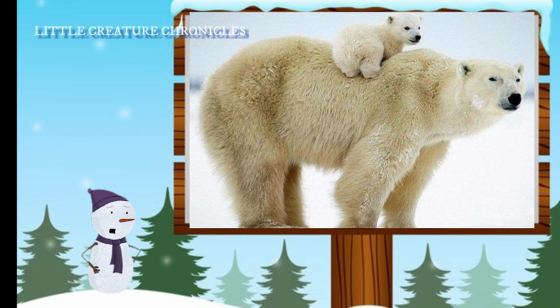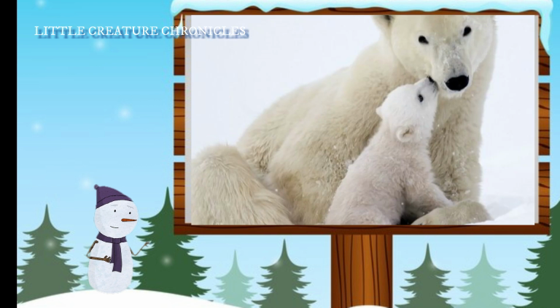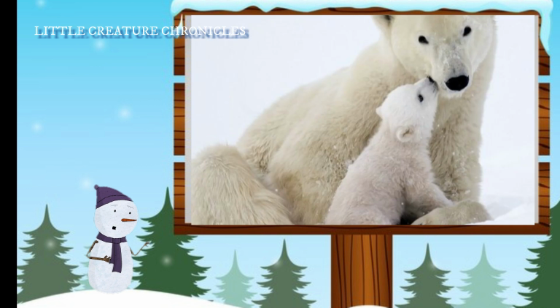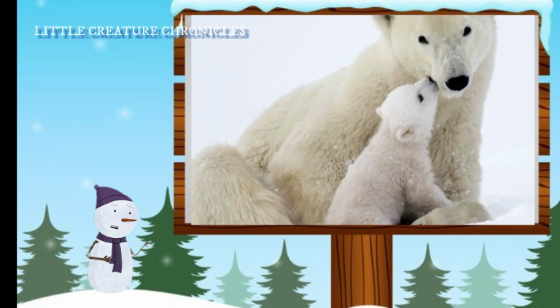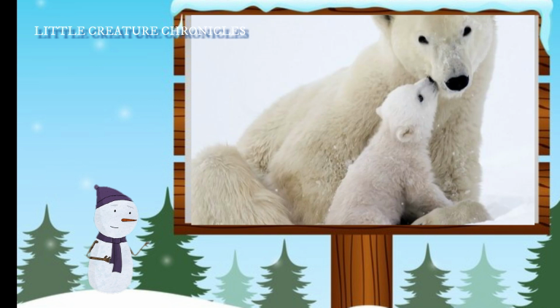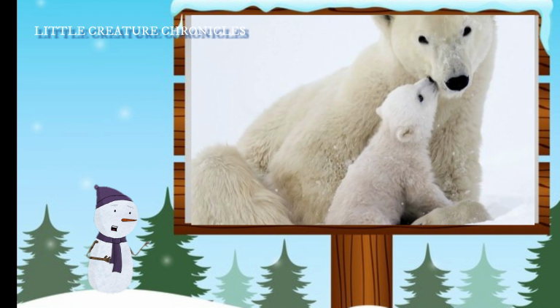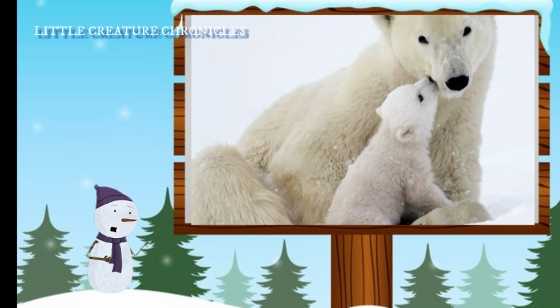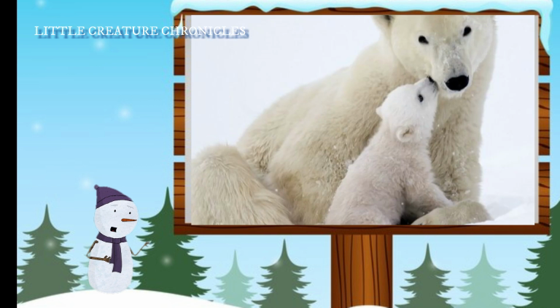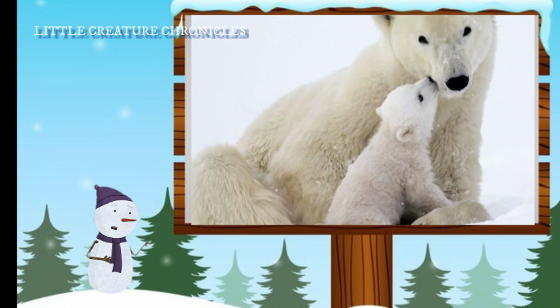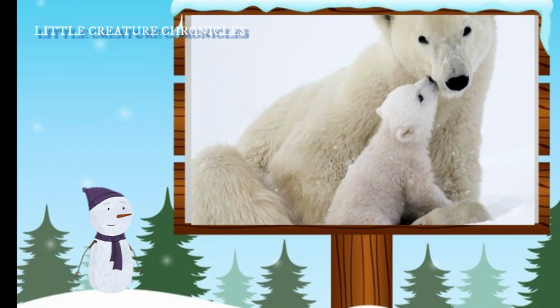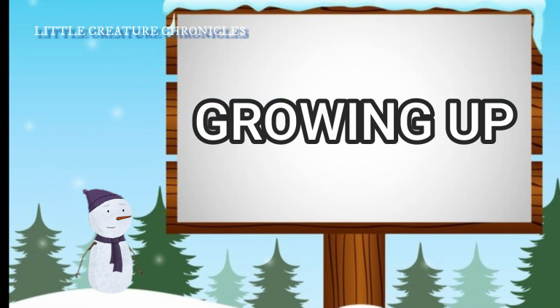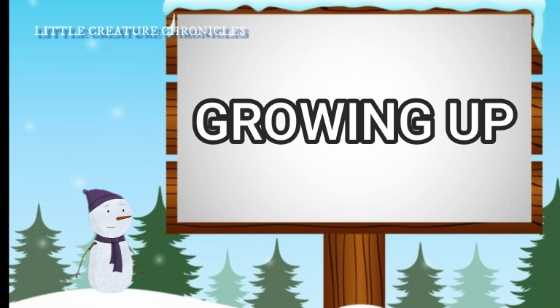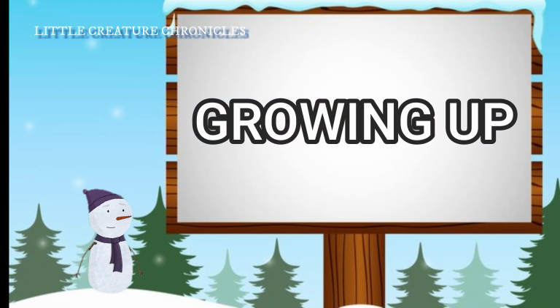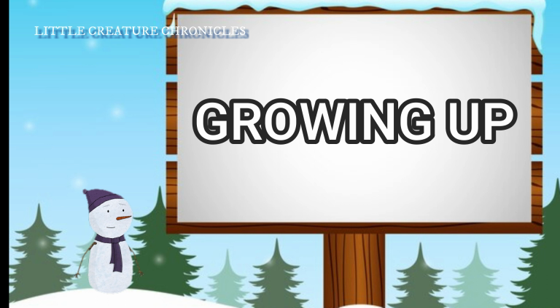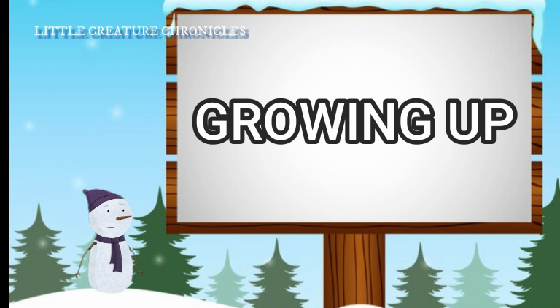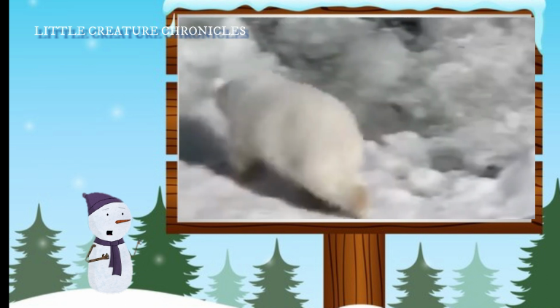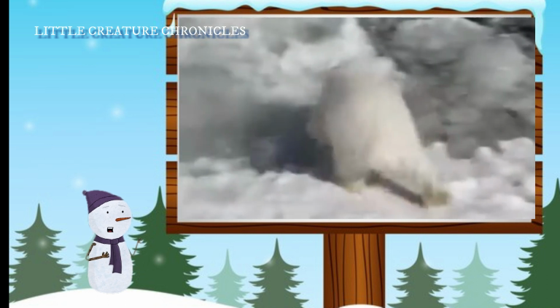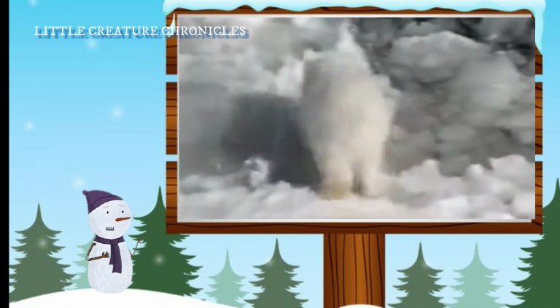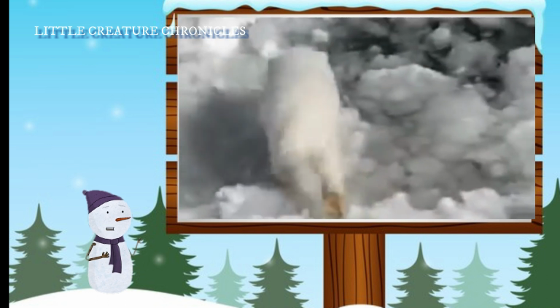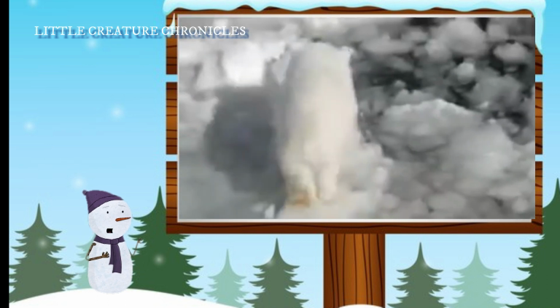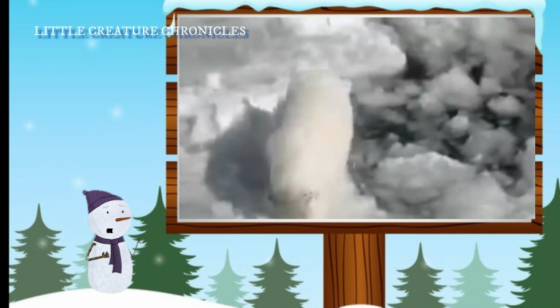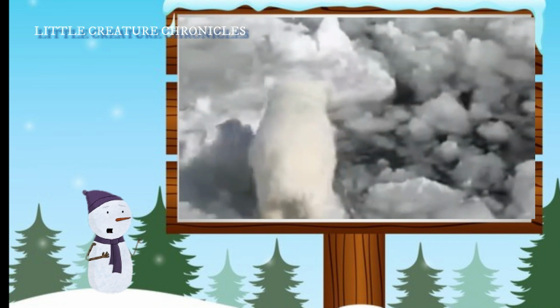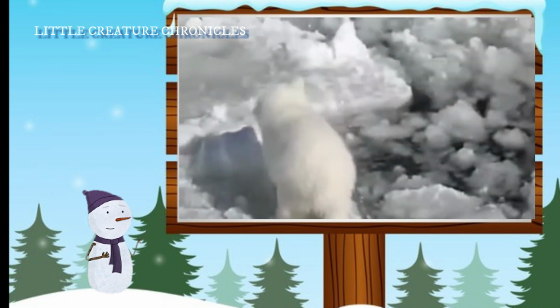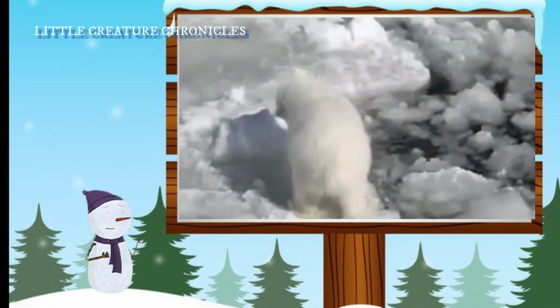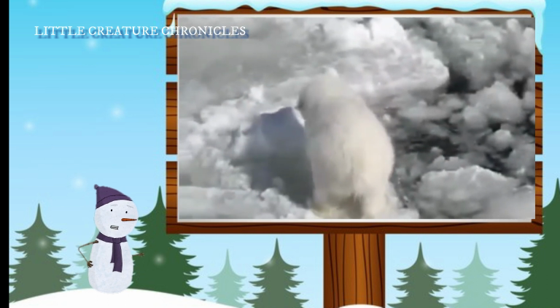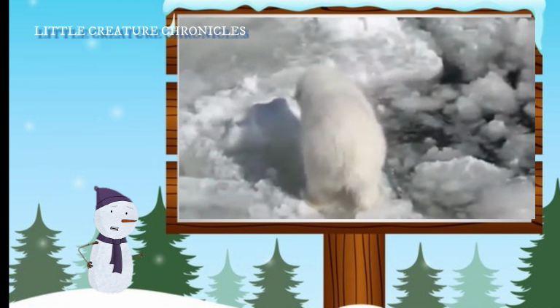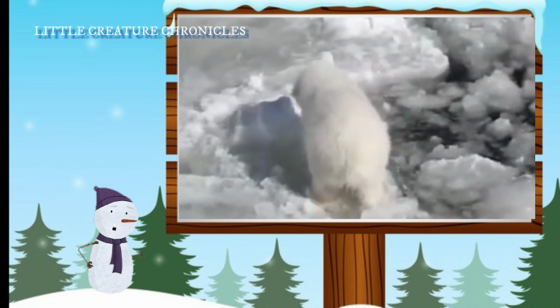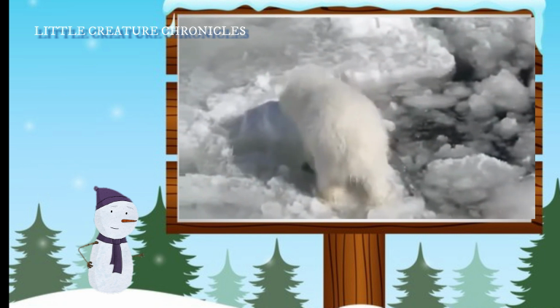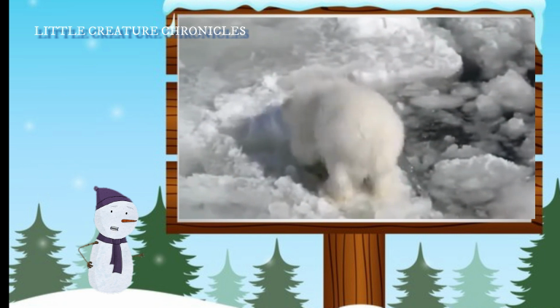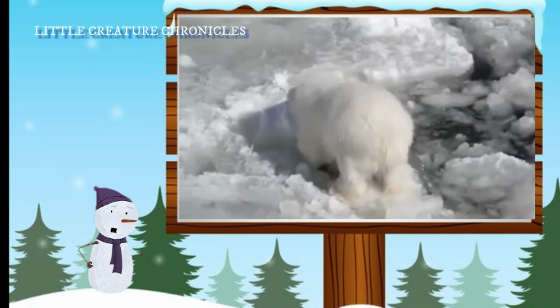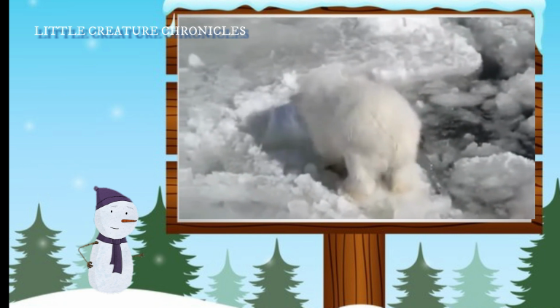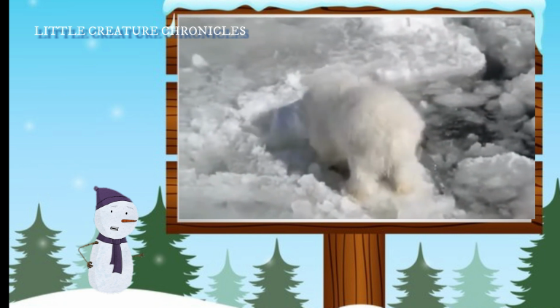Pippa's mom feeds her rich, creamy milk that helps her grow strong and healthy. As Pippa grows, she starts to explore her icy surroundings. She learns to walk on the slippery ice and swim in the frigid Arctic waters.